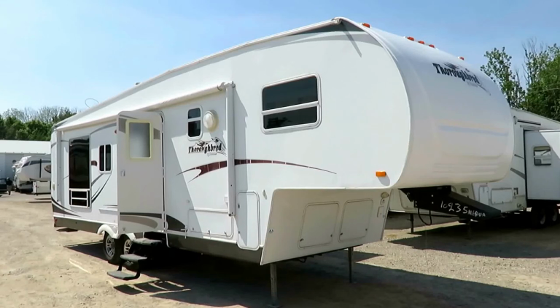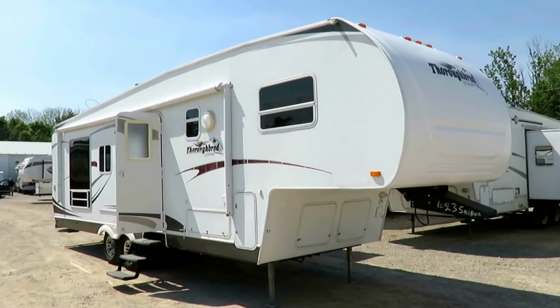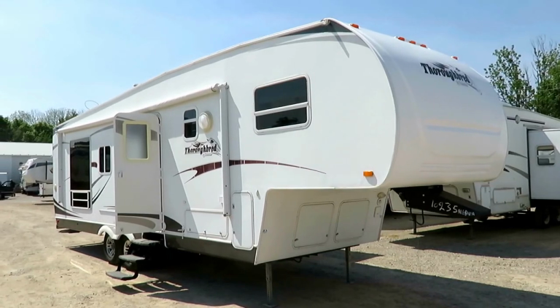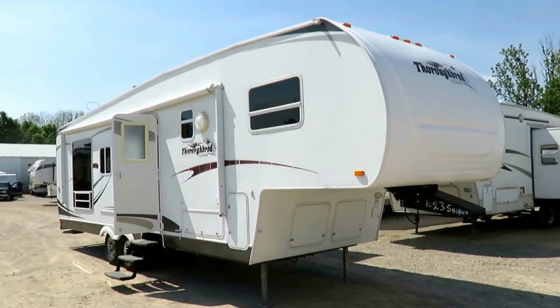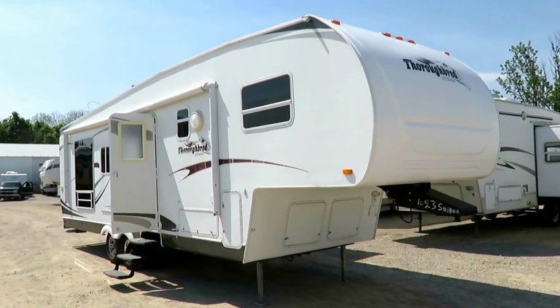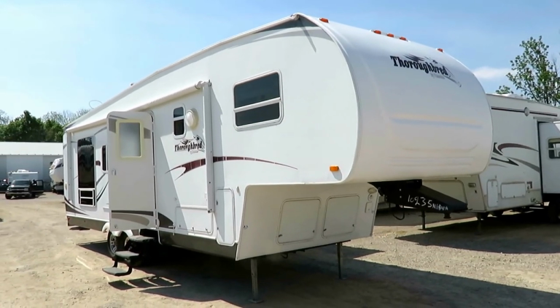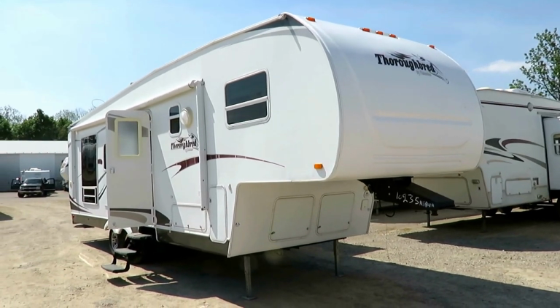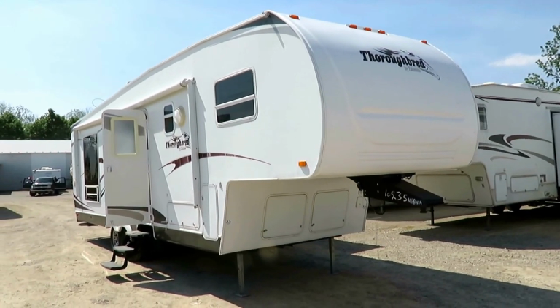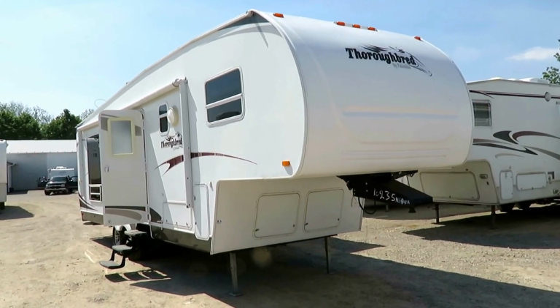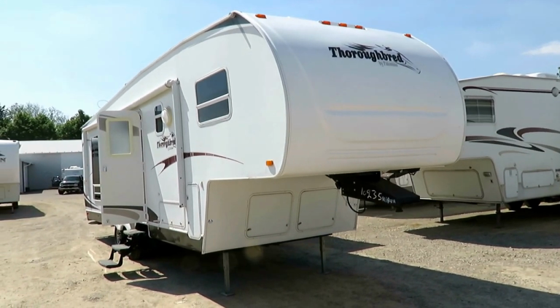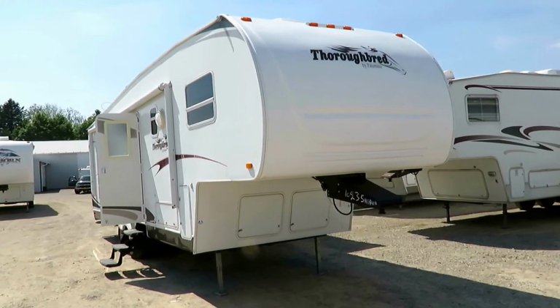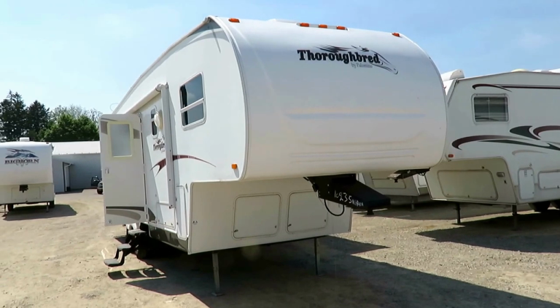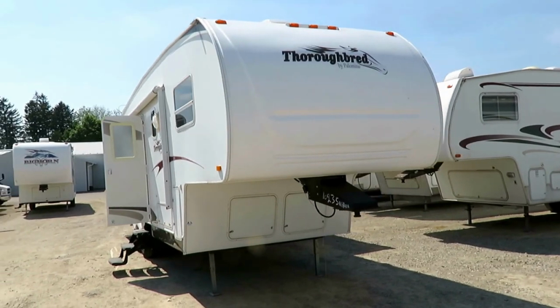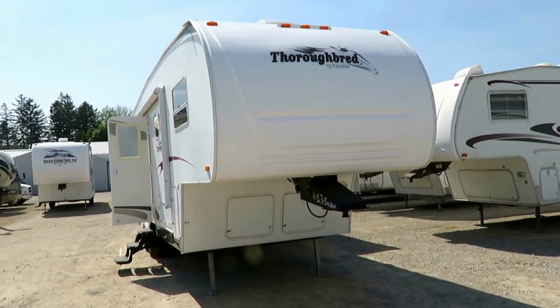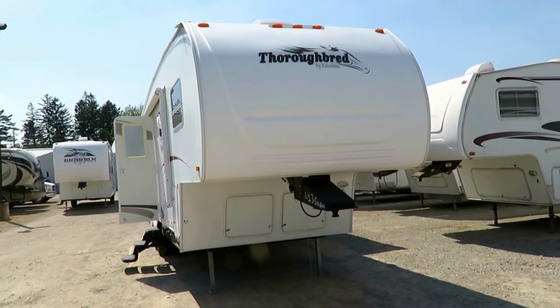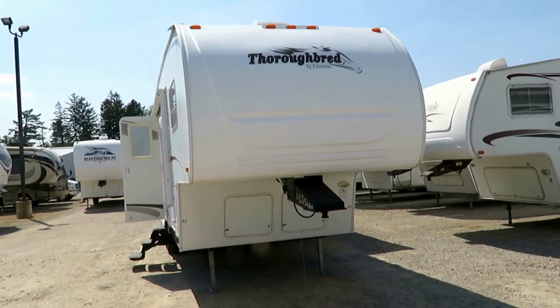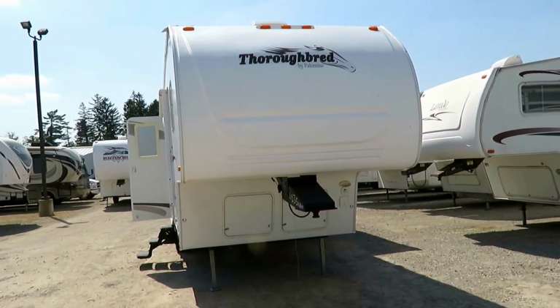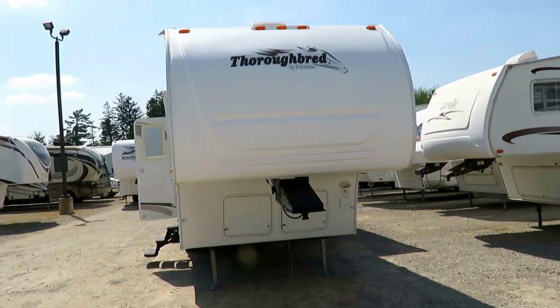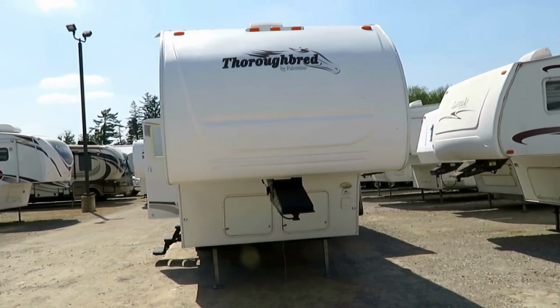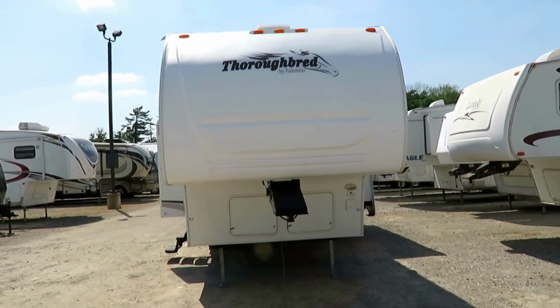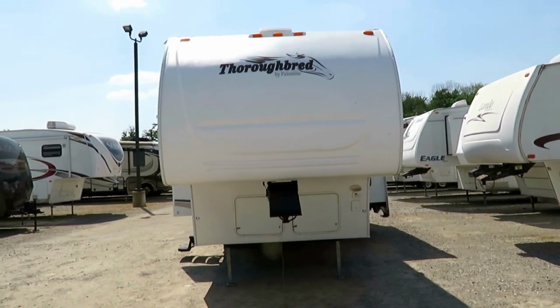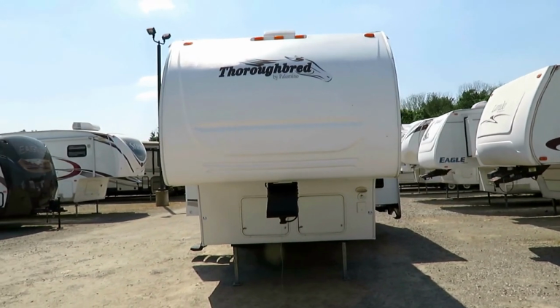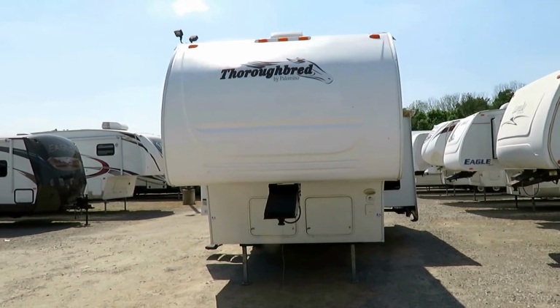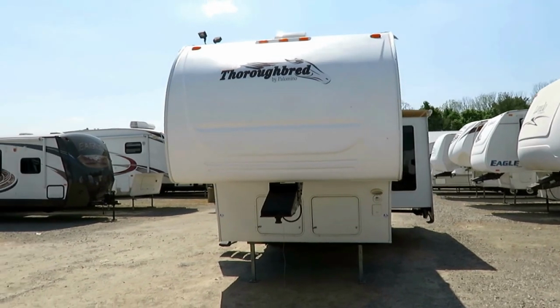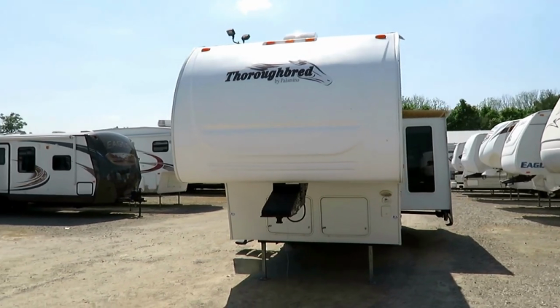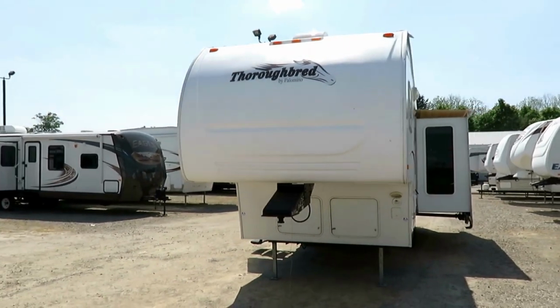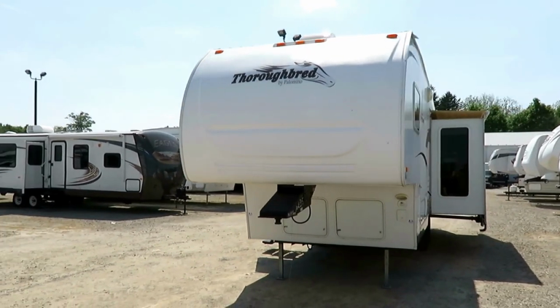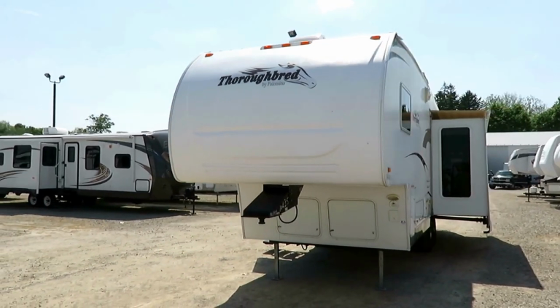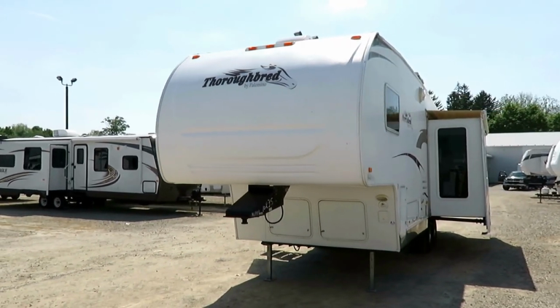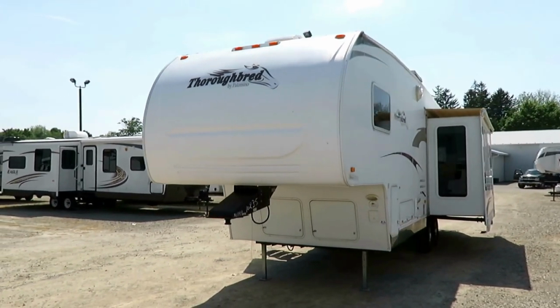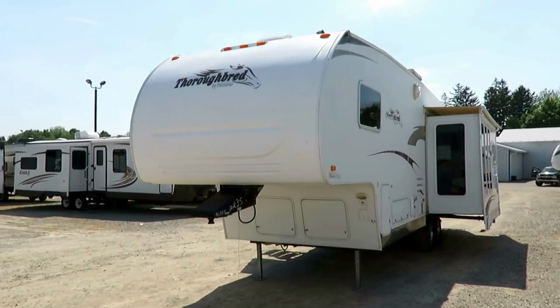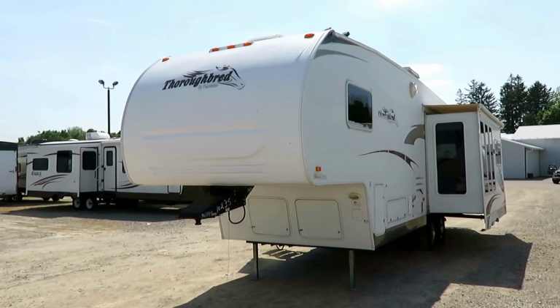28 to 30 foot Palomino Thoroughbred. This is a rear living/rear entertainment fifth wheel here at Haylitt RV of Coldwater, Michigan. Just came in on trade. Folks were just downsizing a bit and they swapped from this to a Passport Elite Series 23 foot lightweight travel trailer.